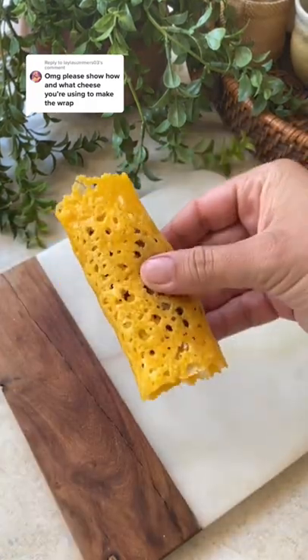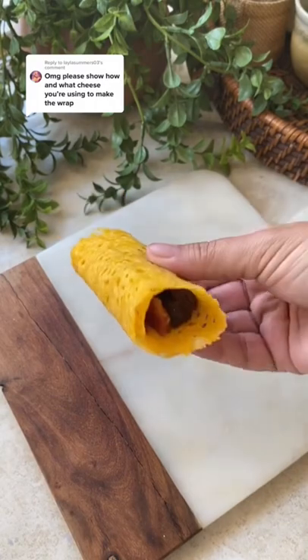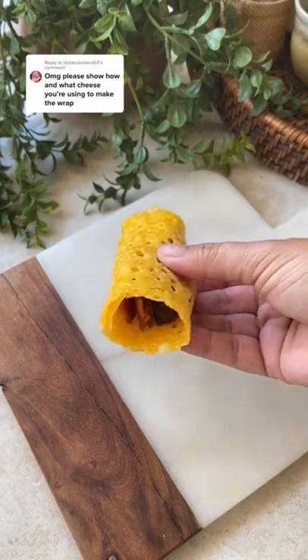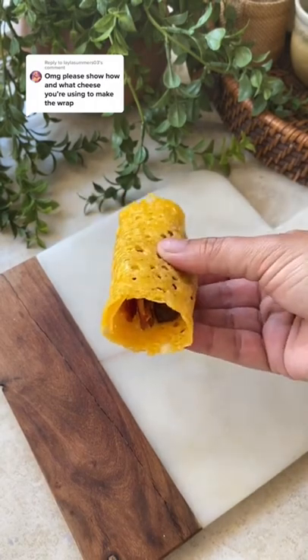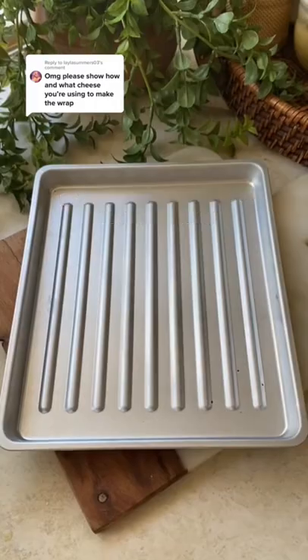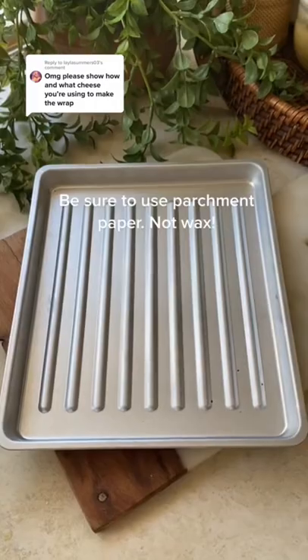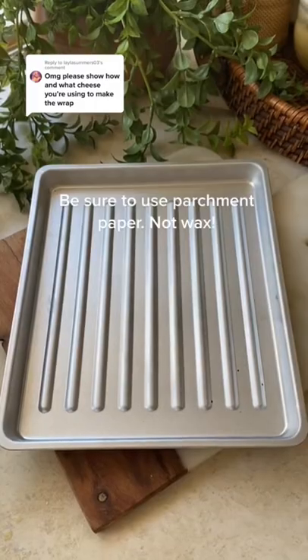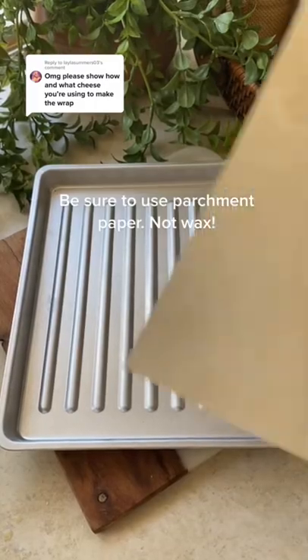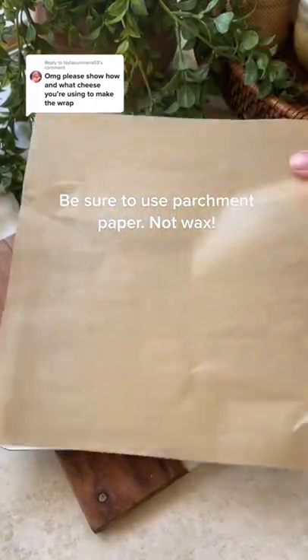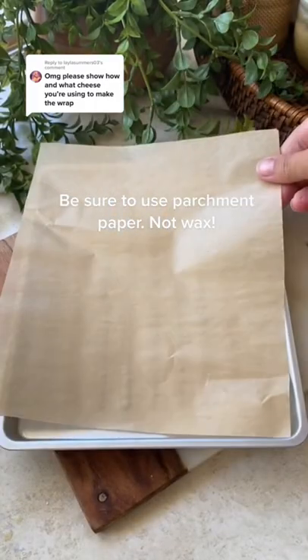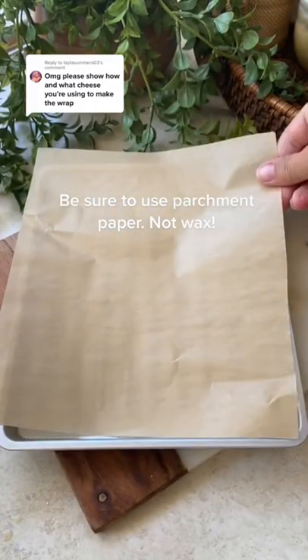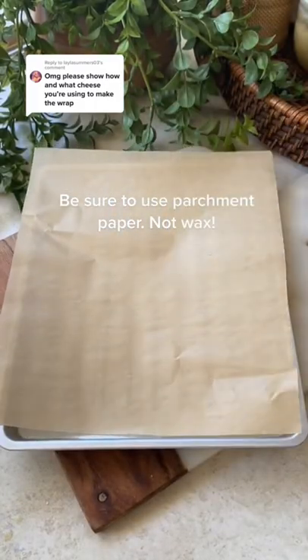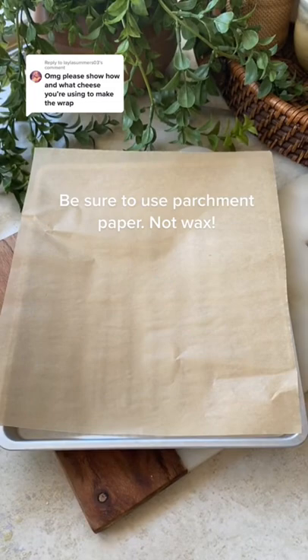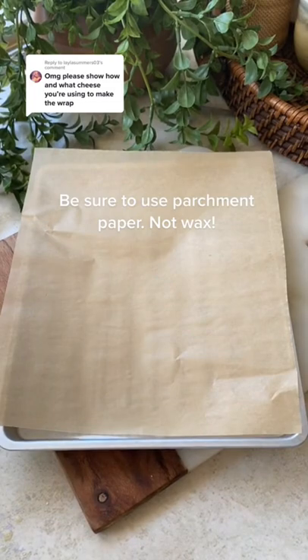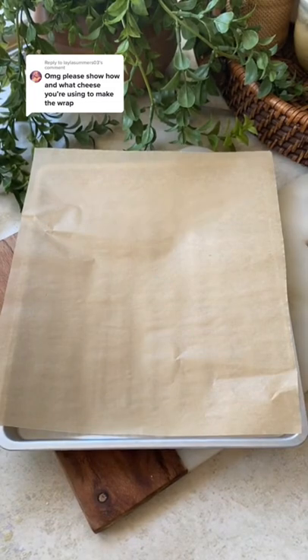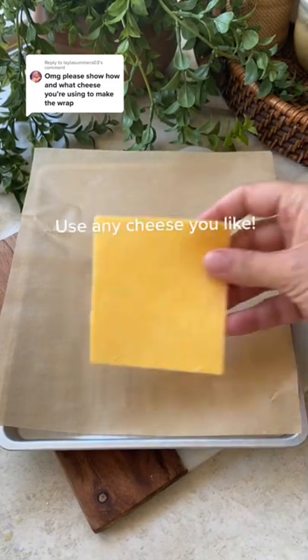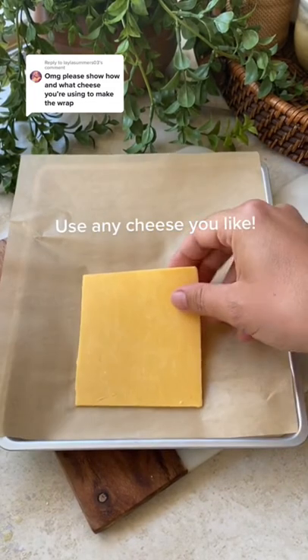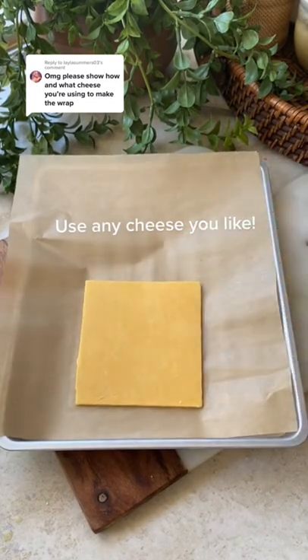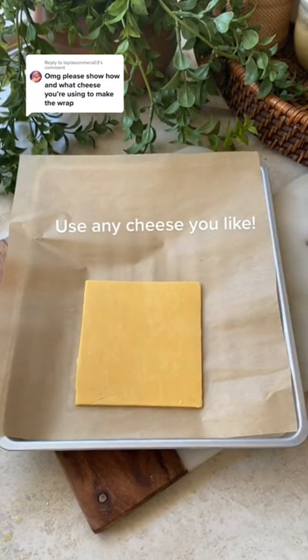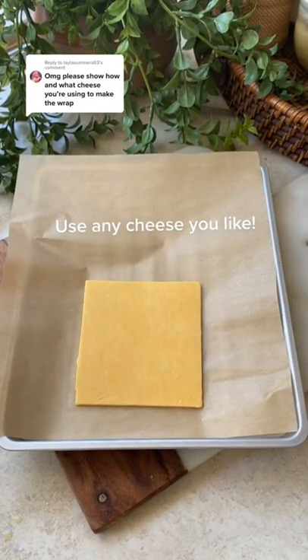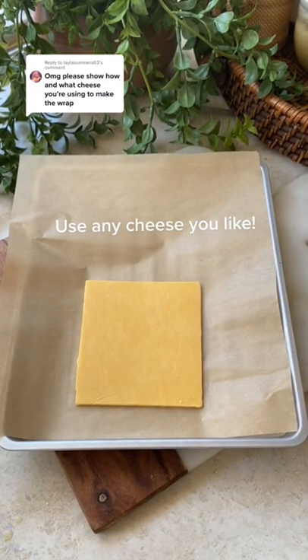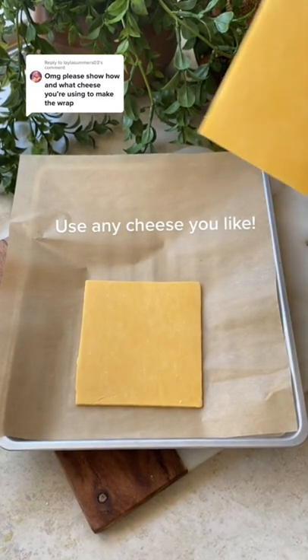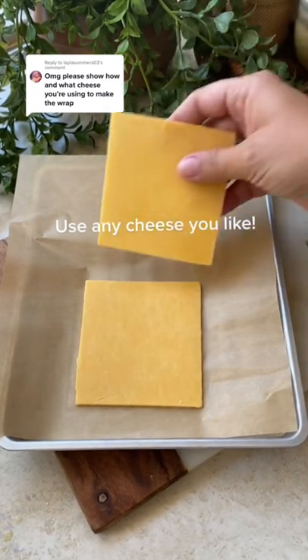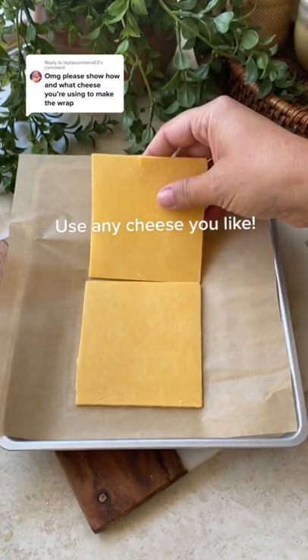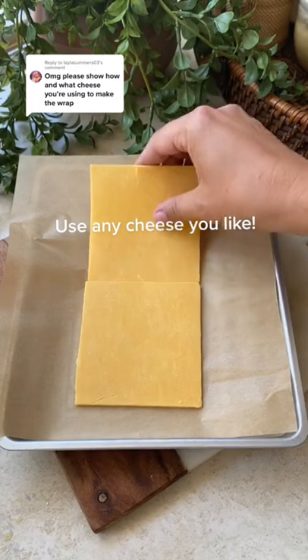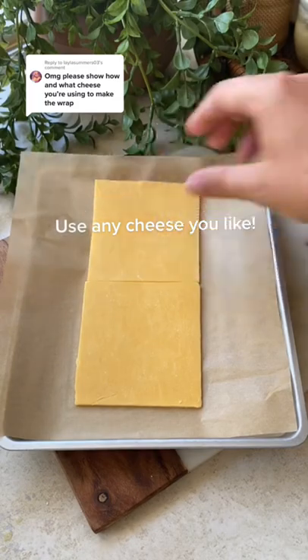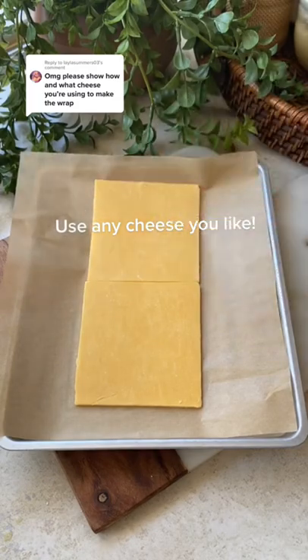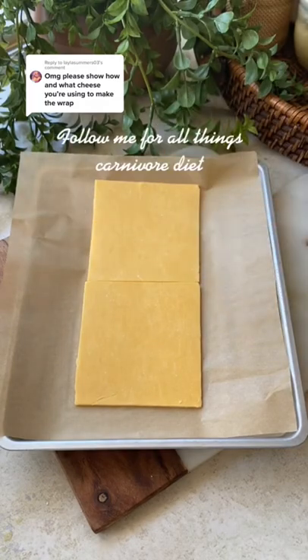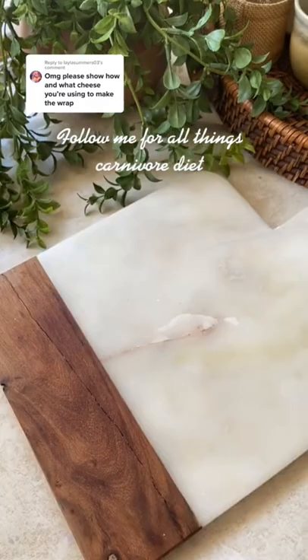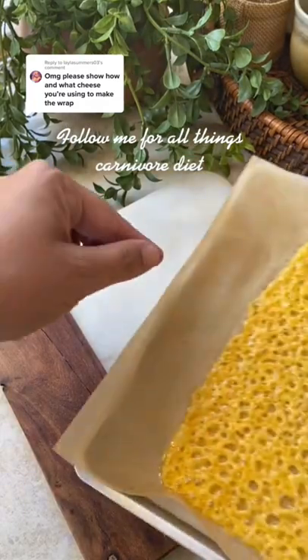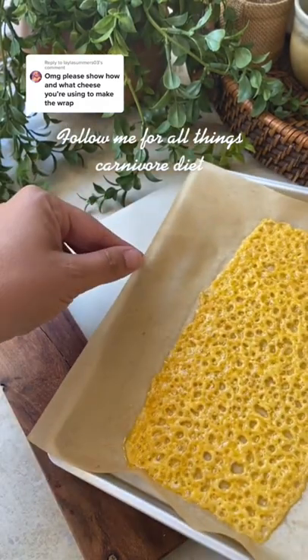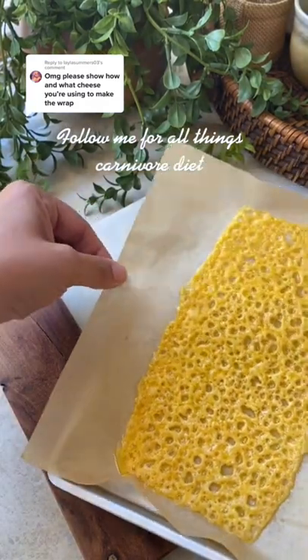To make them, I do it in my toaster oven — I haven't tried the air fryer yet. I lay down some parchment paper and two slices of cheese, or you can use more; I've made them with four slices before. Use any cheese you like — I've tried them all and they all work great.